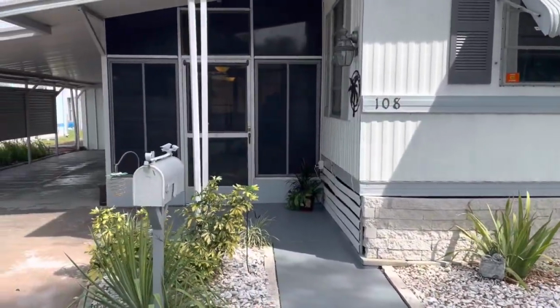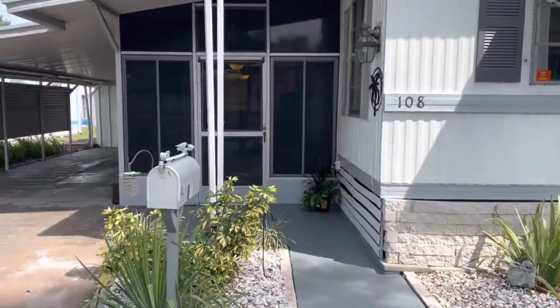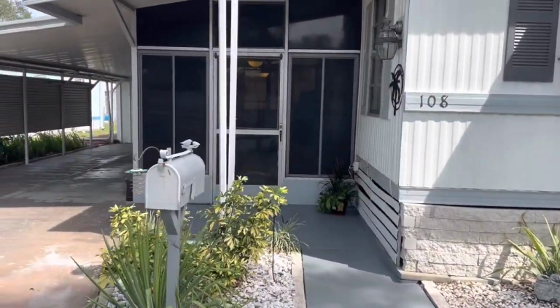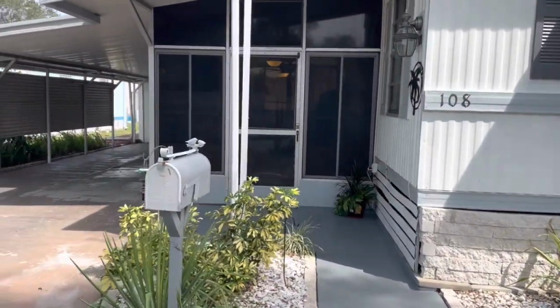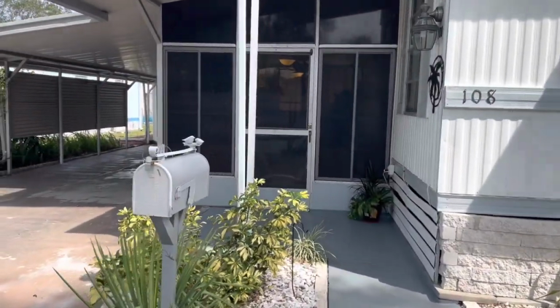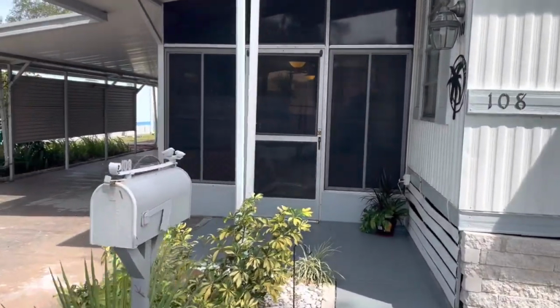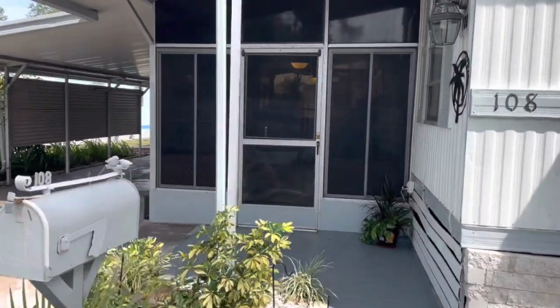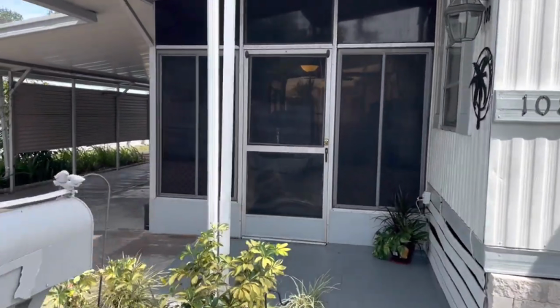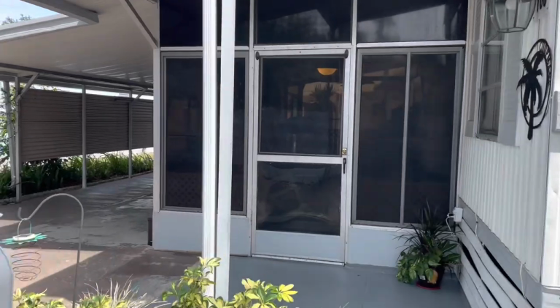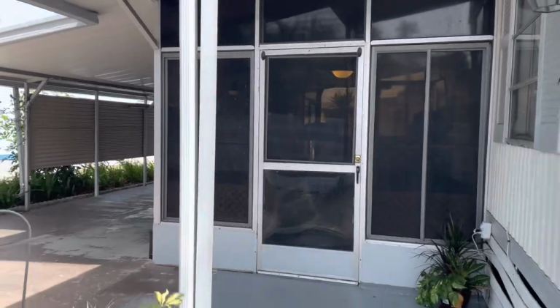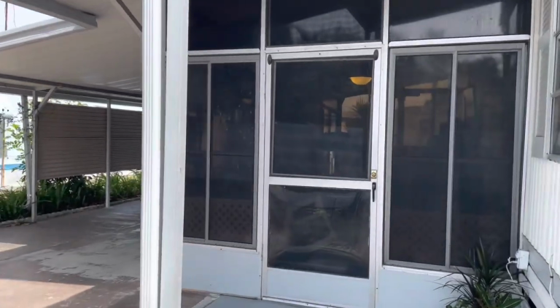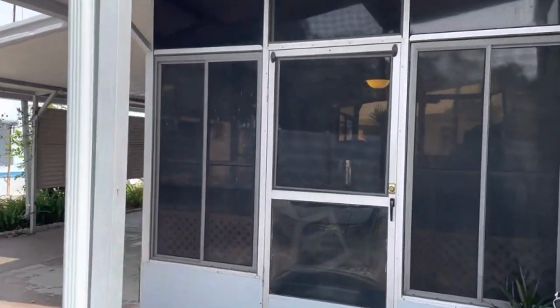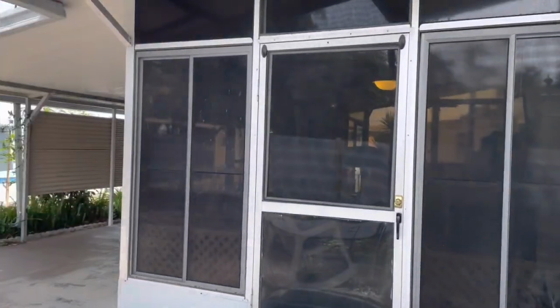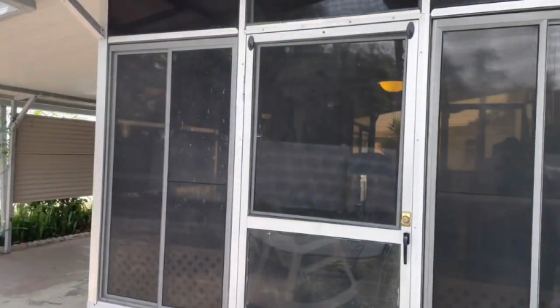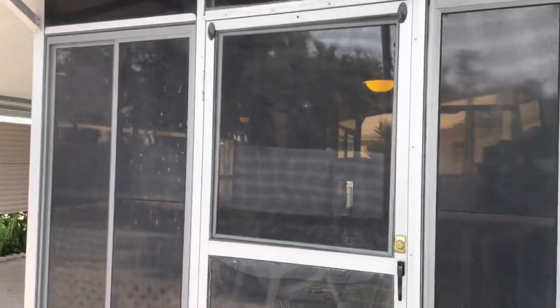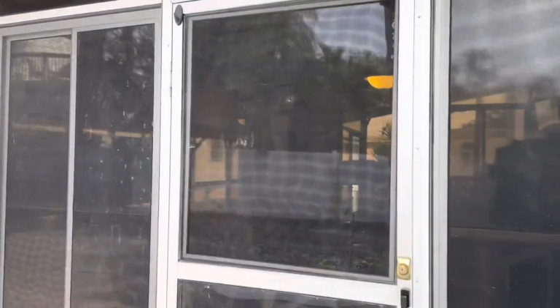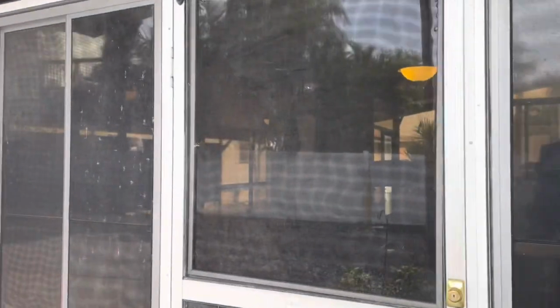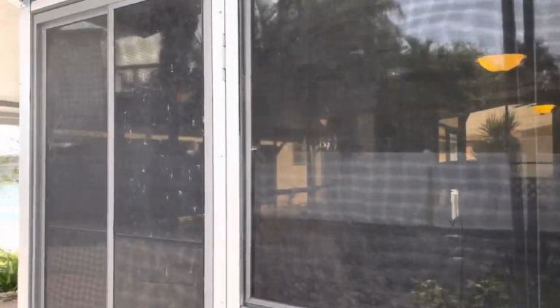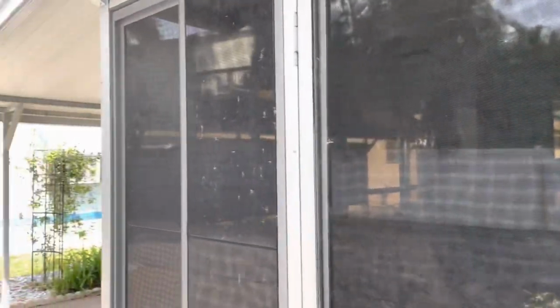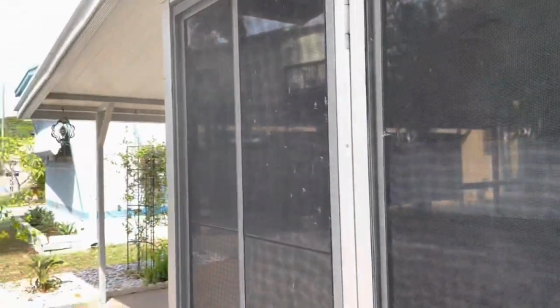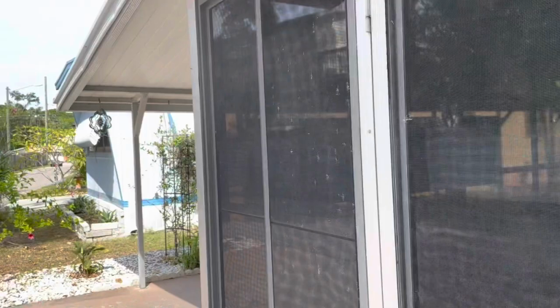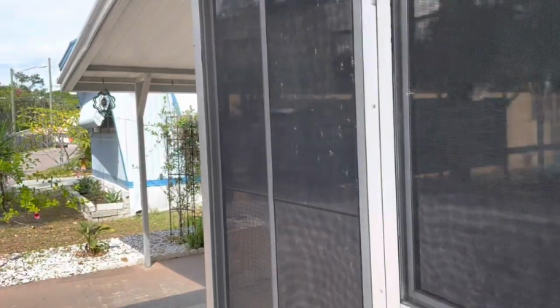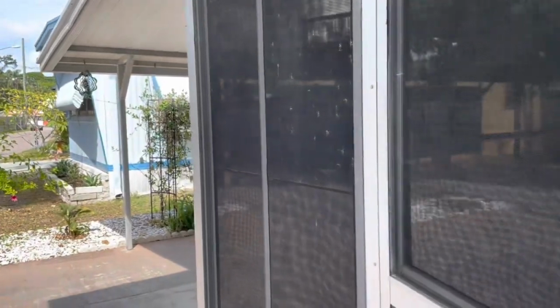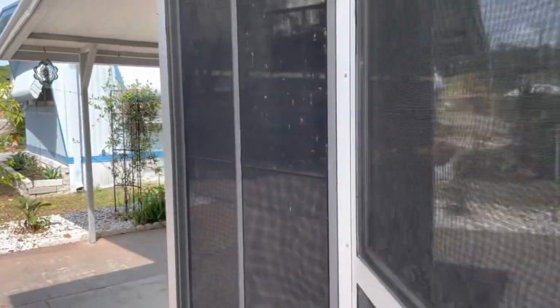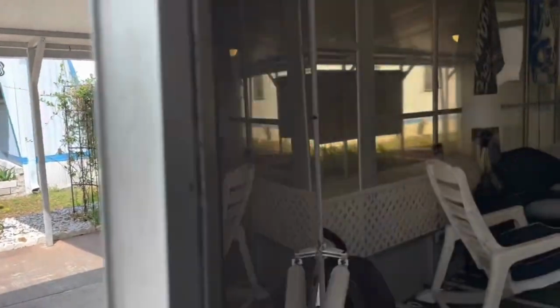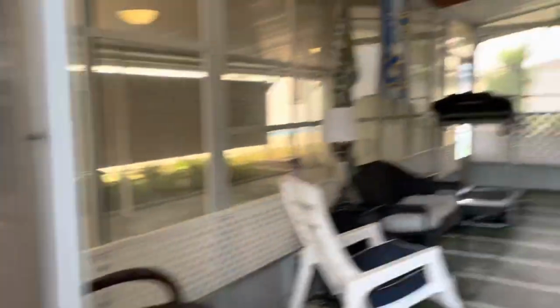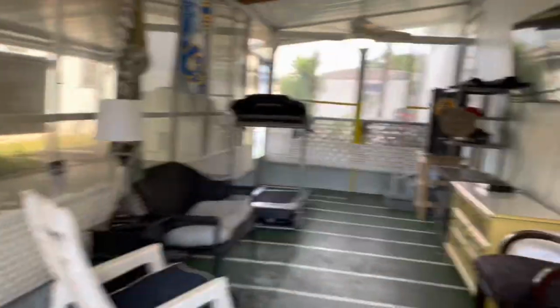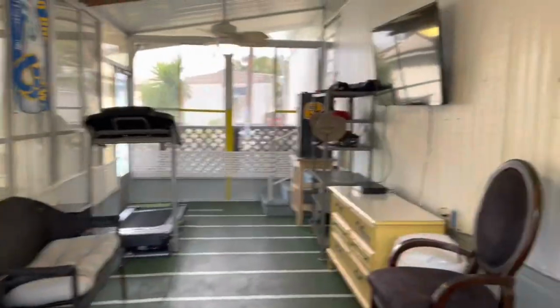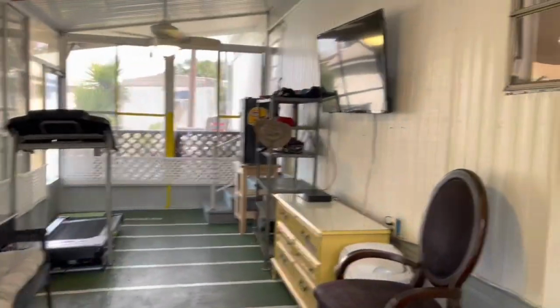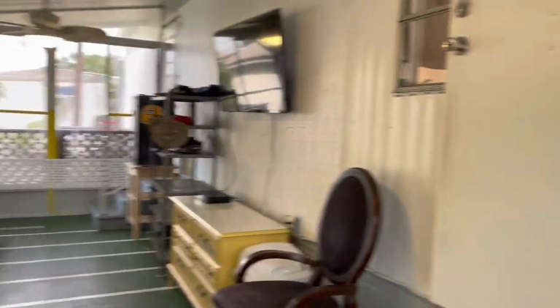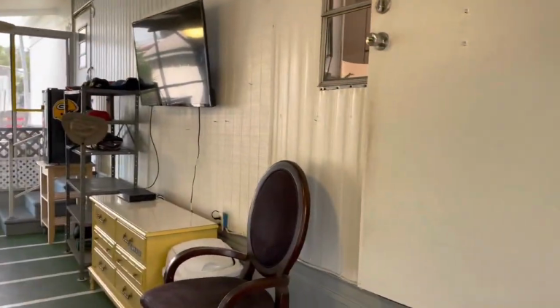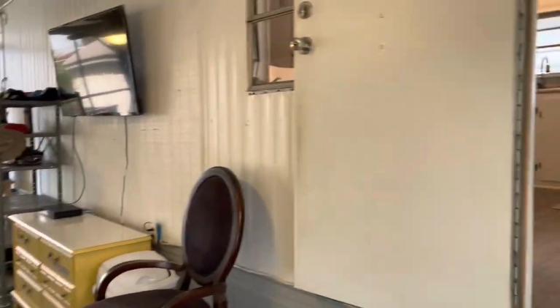This home is a two bedroom, one and a half bath. Lot rent is only $370 a month. The listing price on the home is $50,000 even.